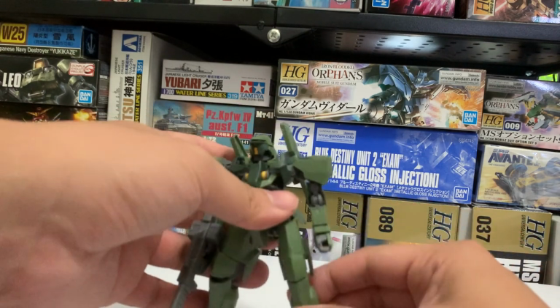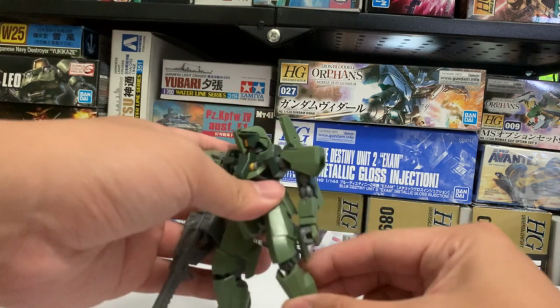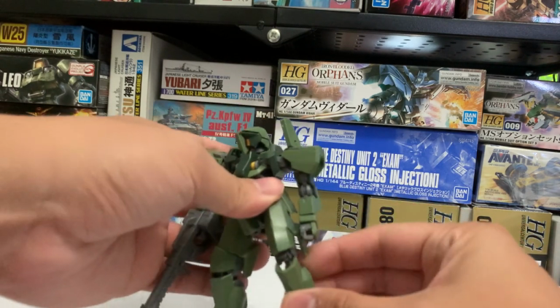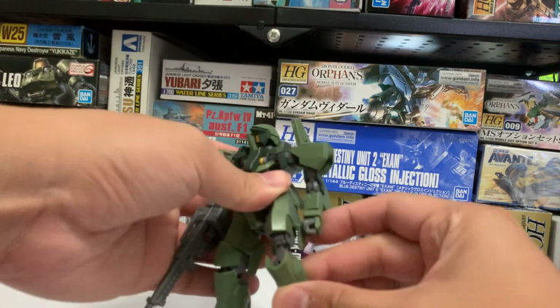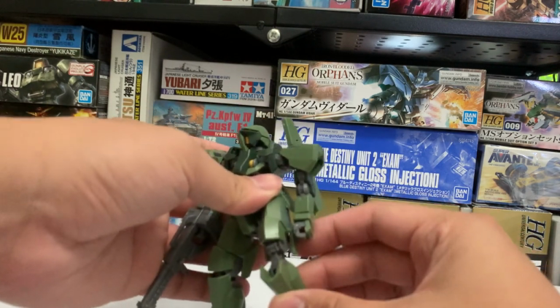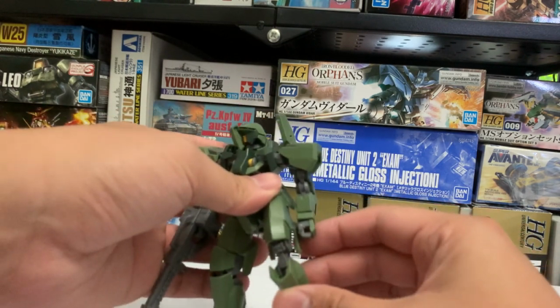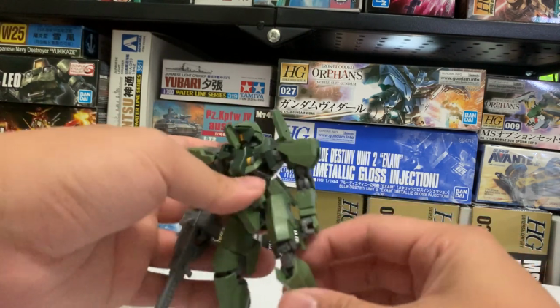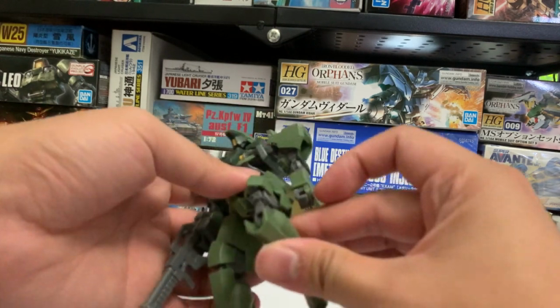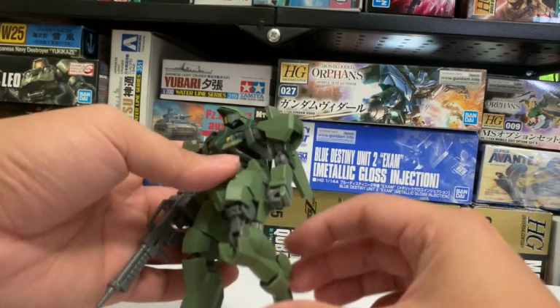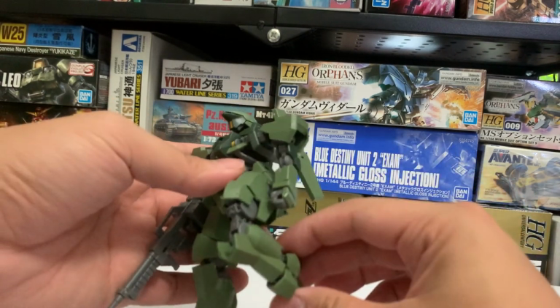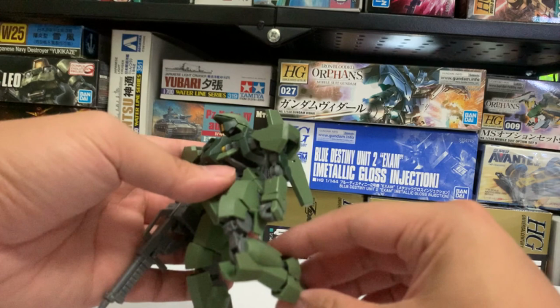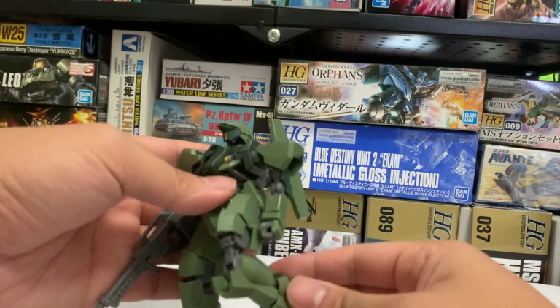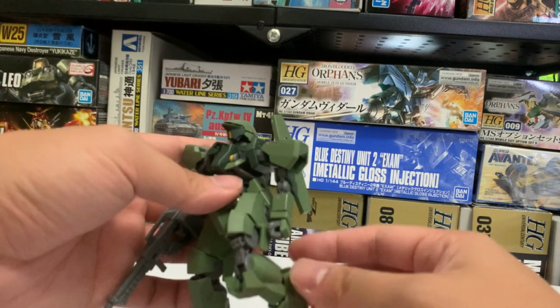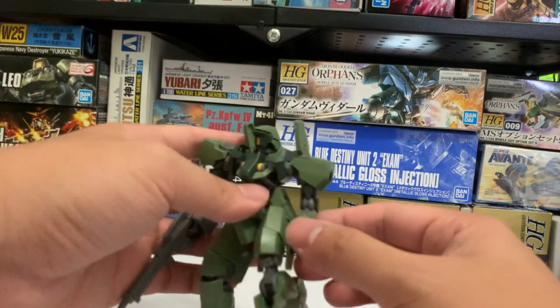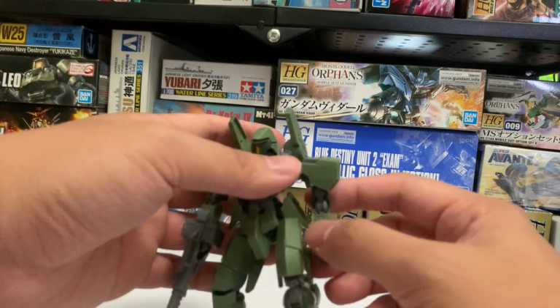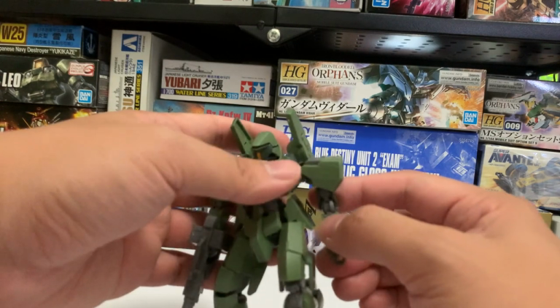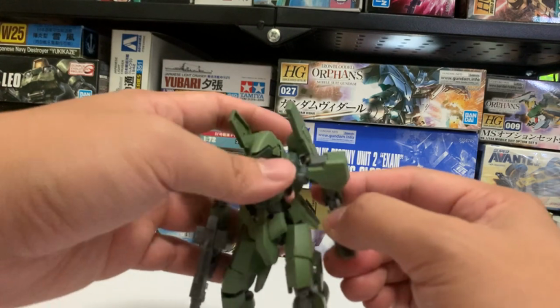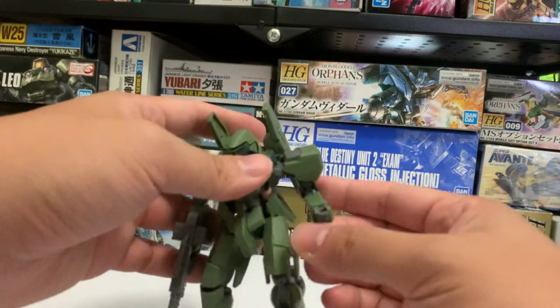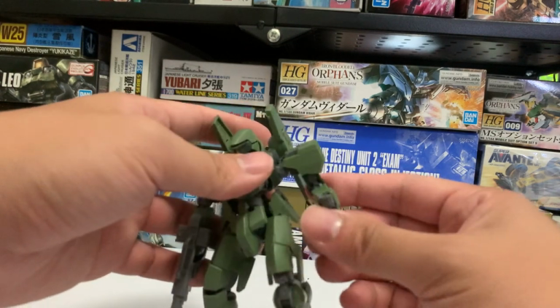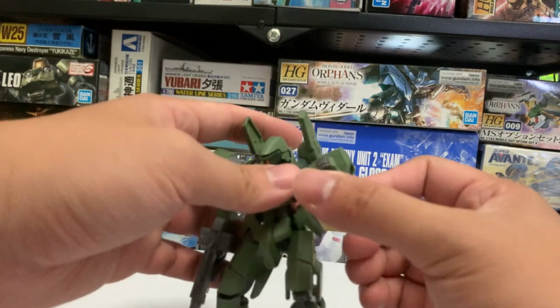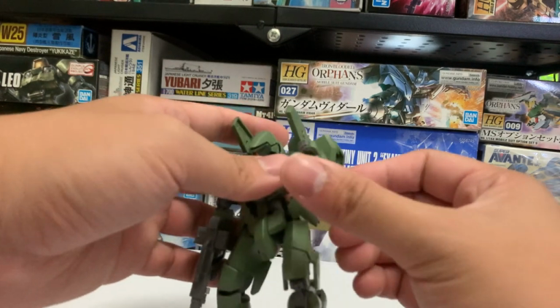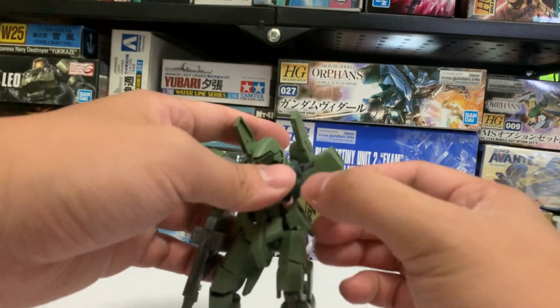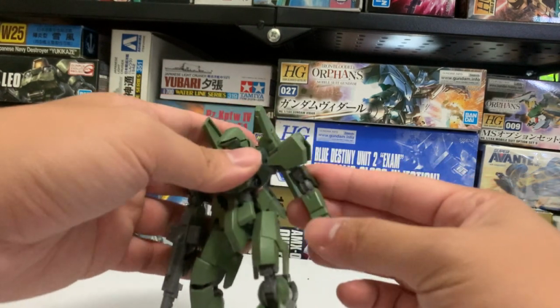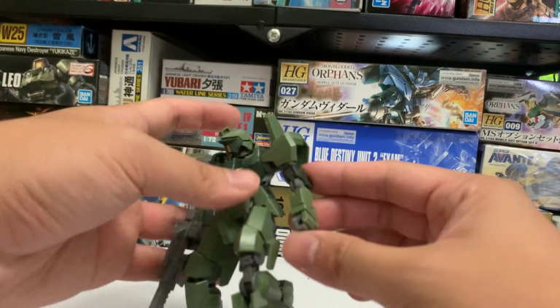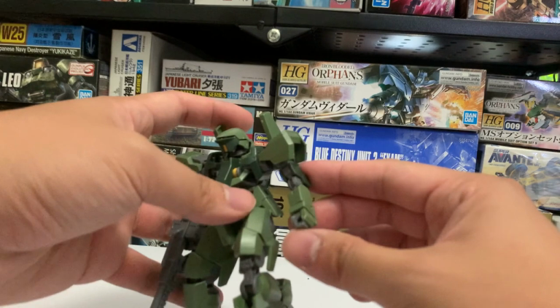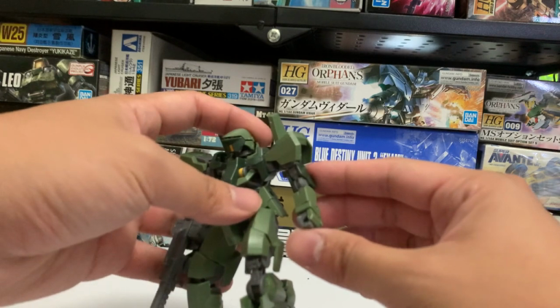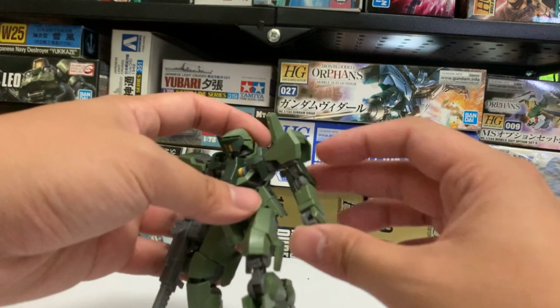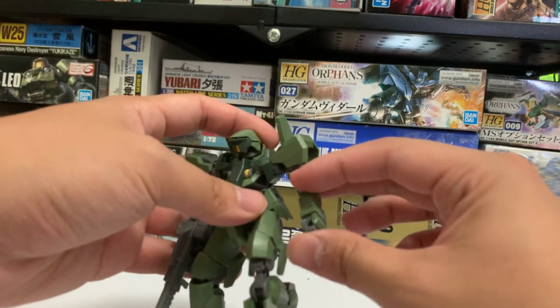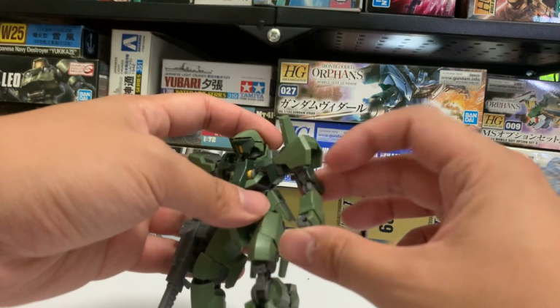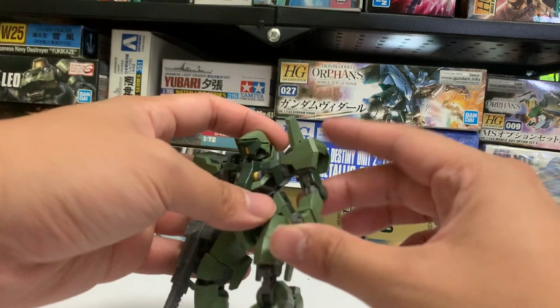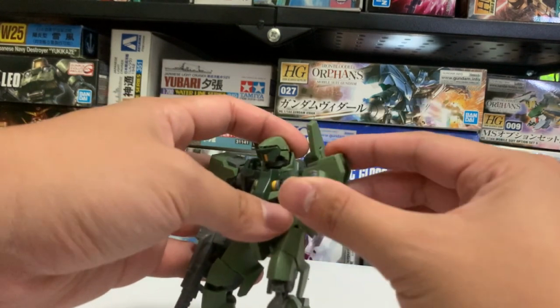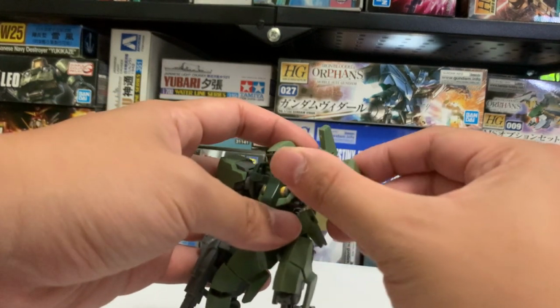The articulation of this model kit is a lot better than some of the older ones I've shown in my videos. For example, this one can have its arm bend like this.